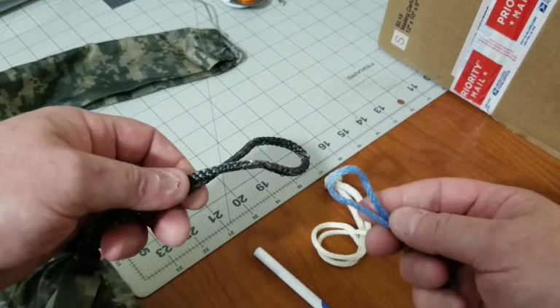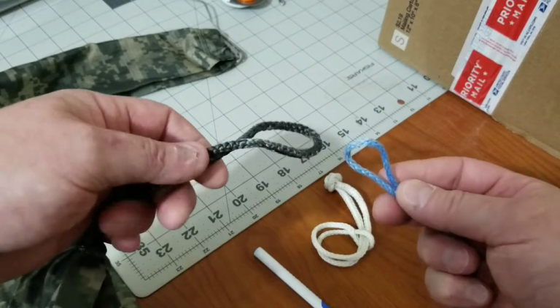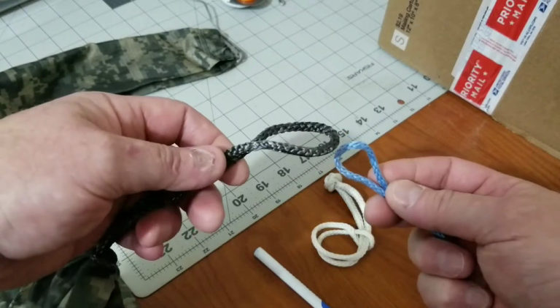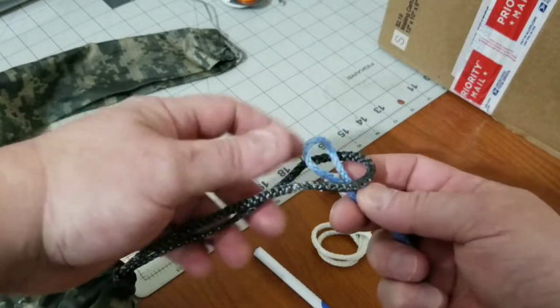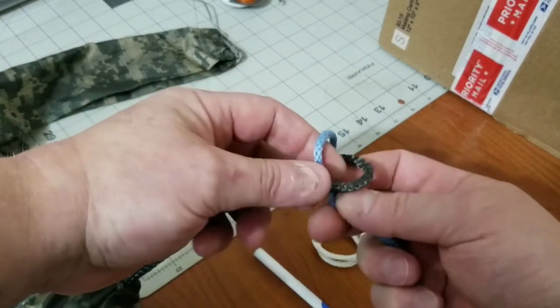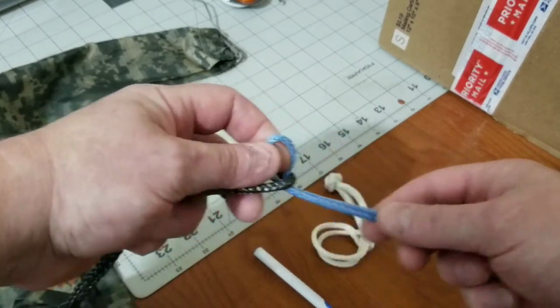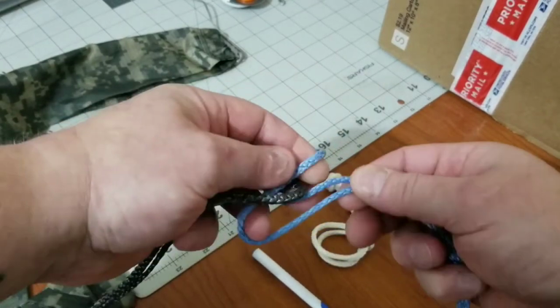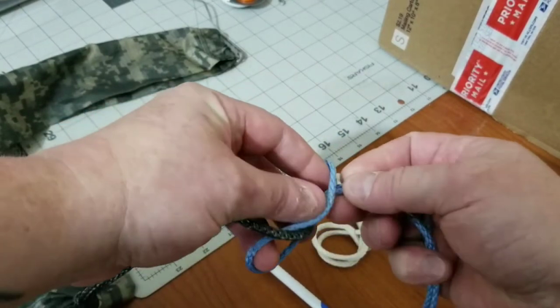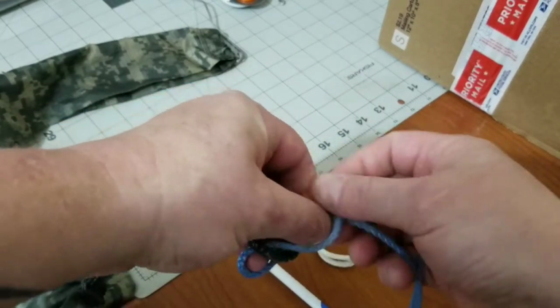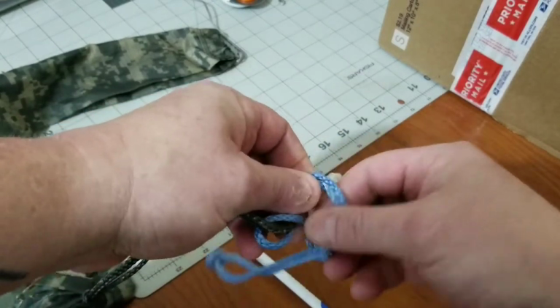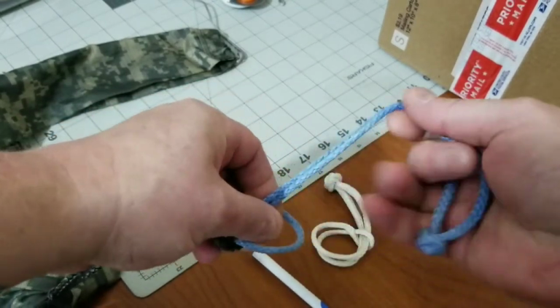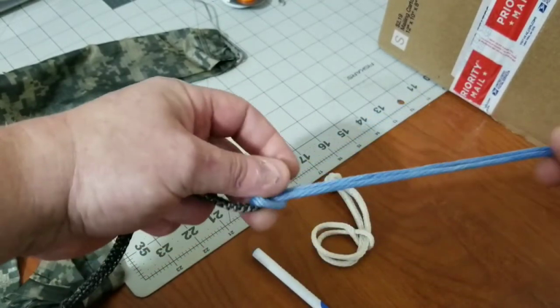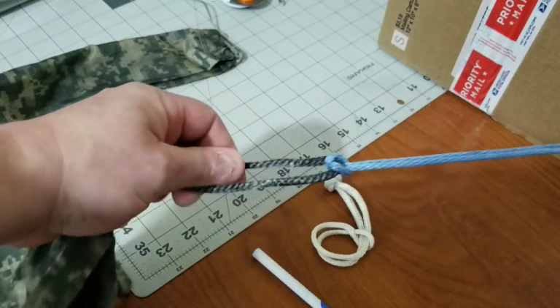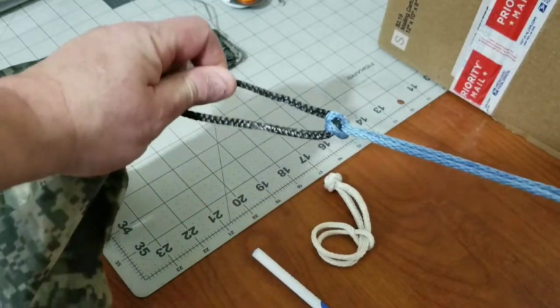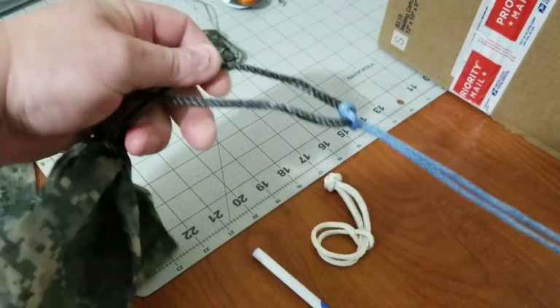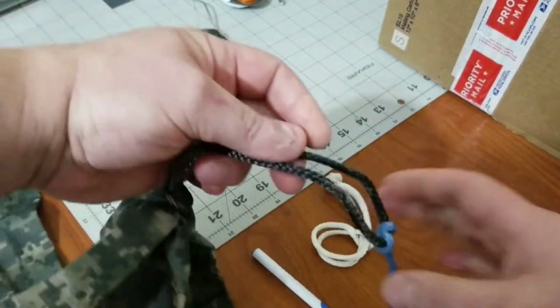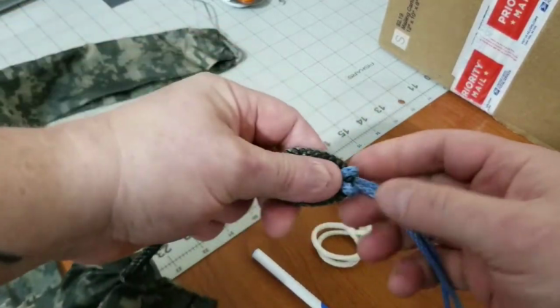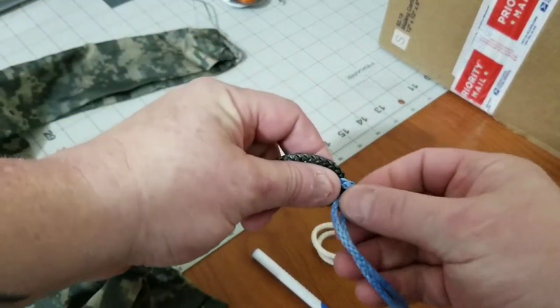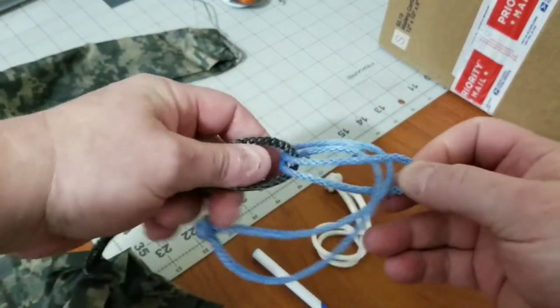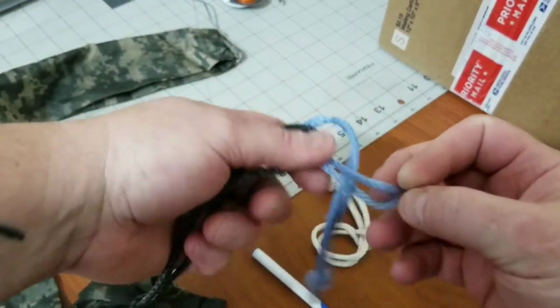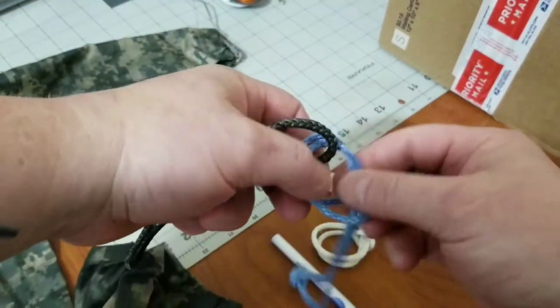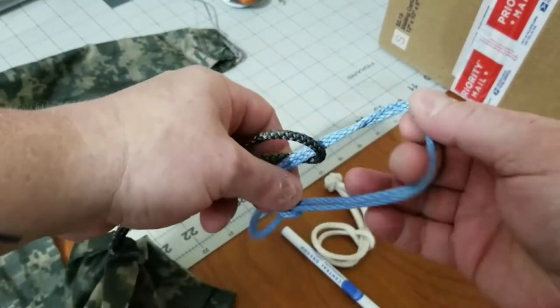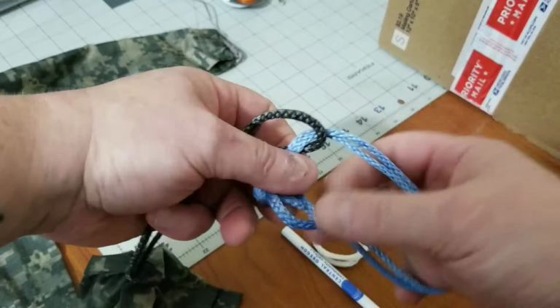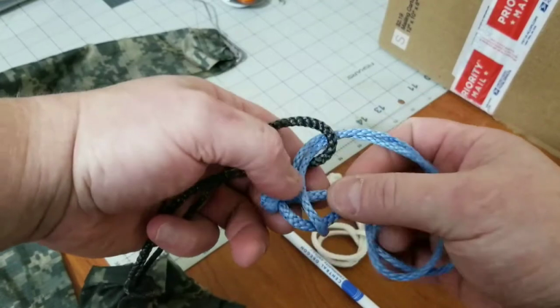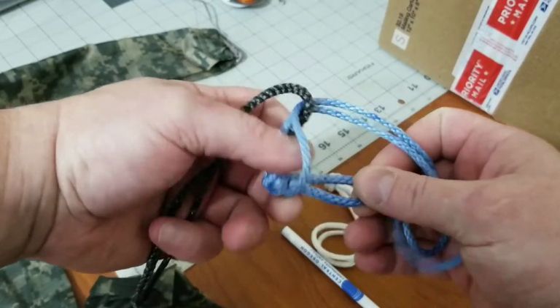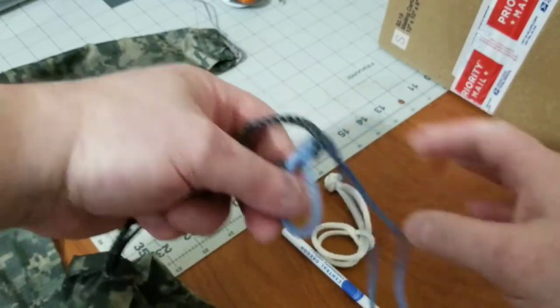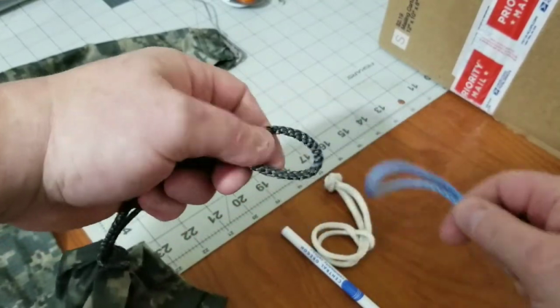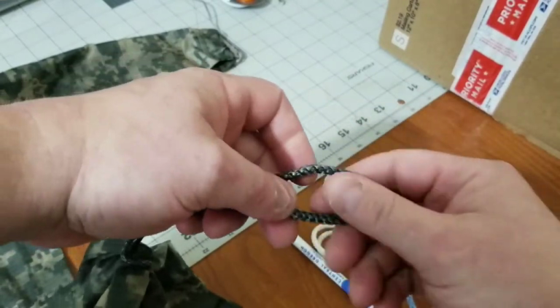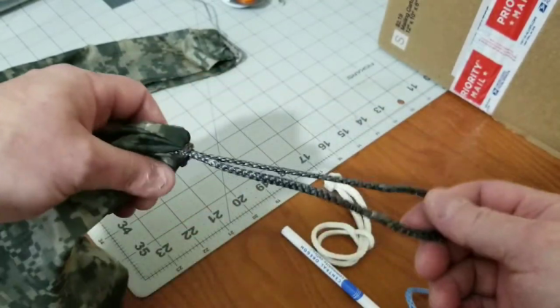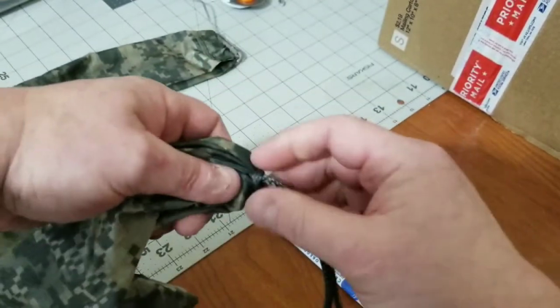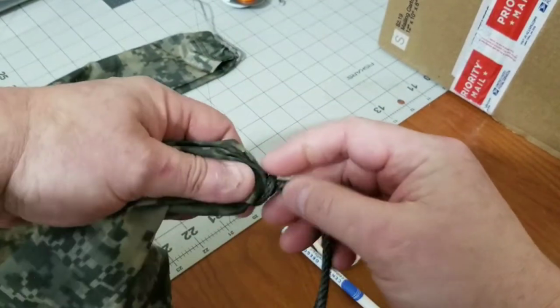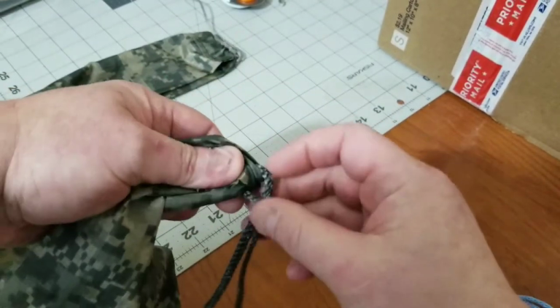You could simply just lark's head the loop on there like that — you don't need the toggle unless for some reason you need to be able to instantly take it apart. But back to the part of this question about replacing the continuous loop with a soft shackle.